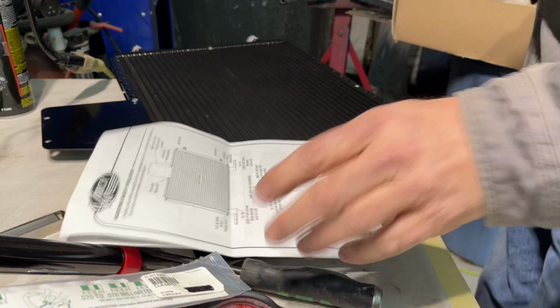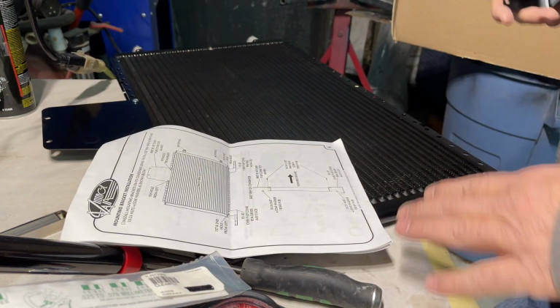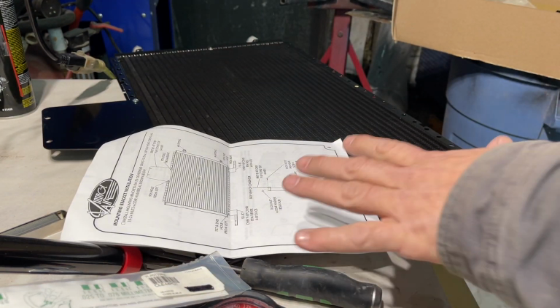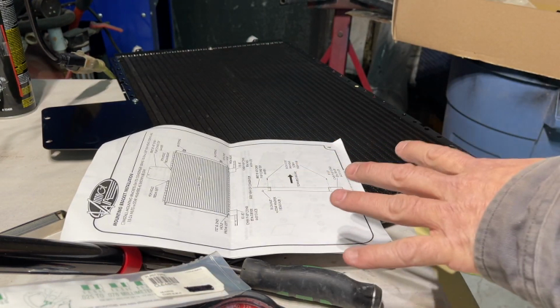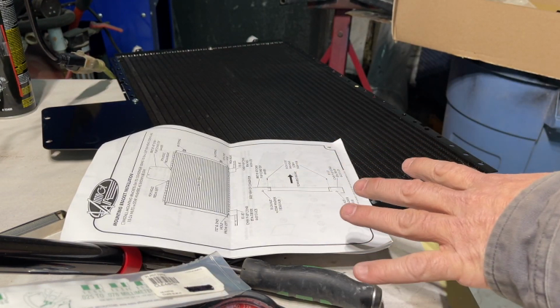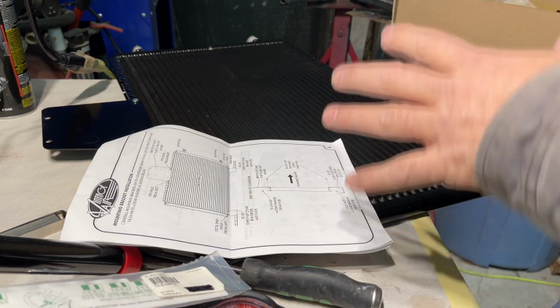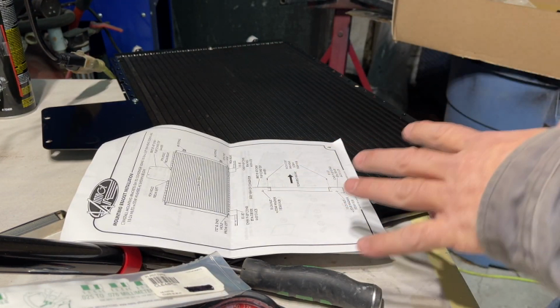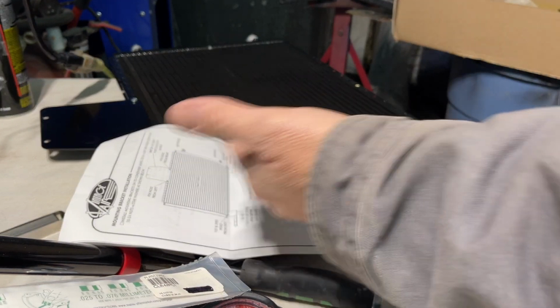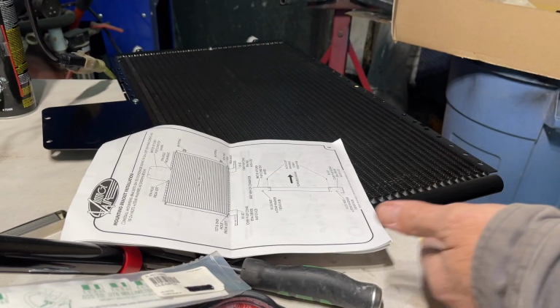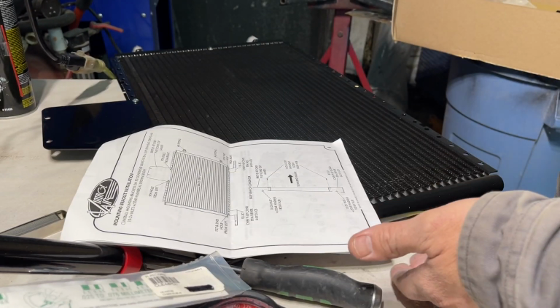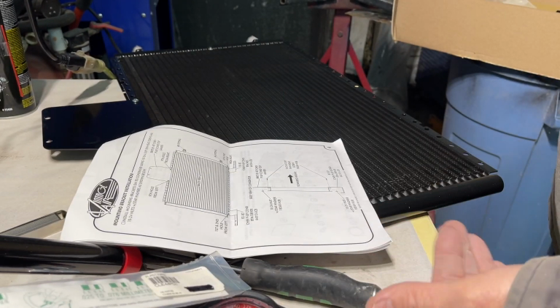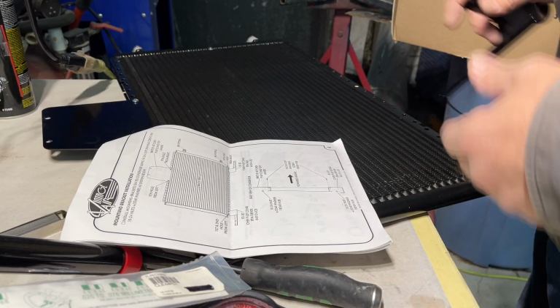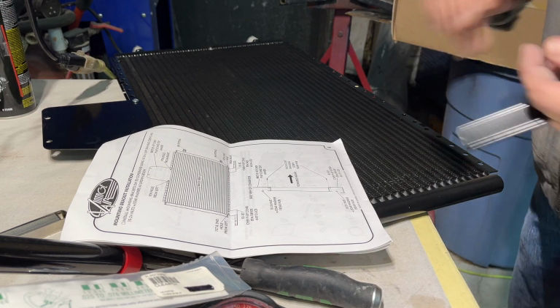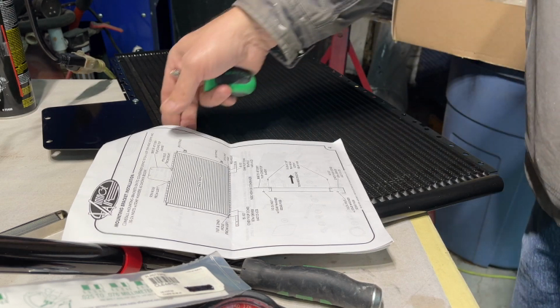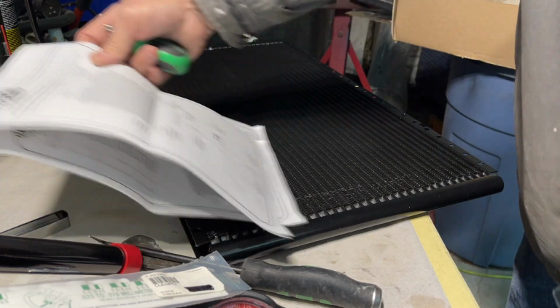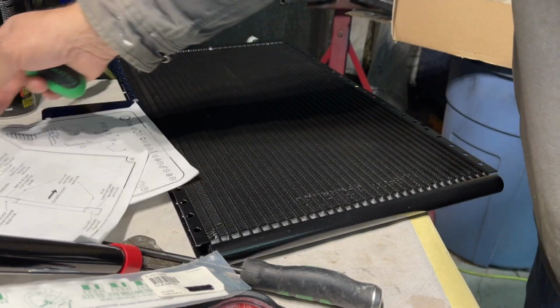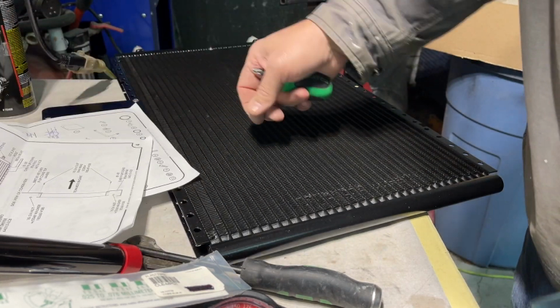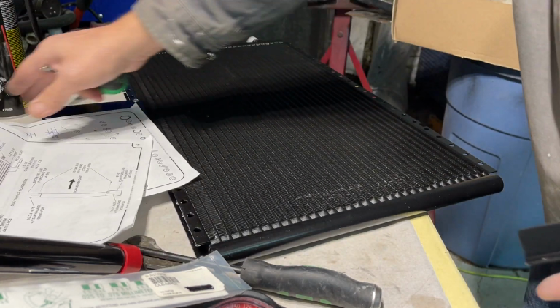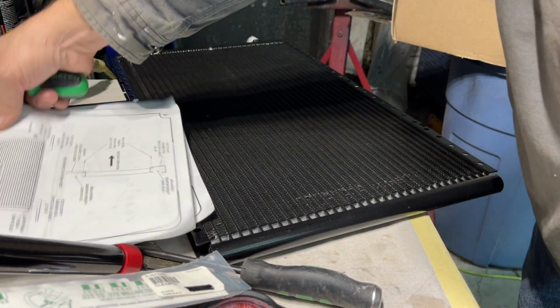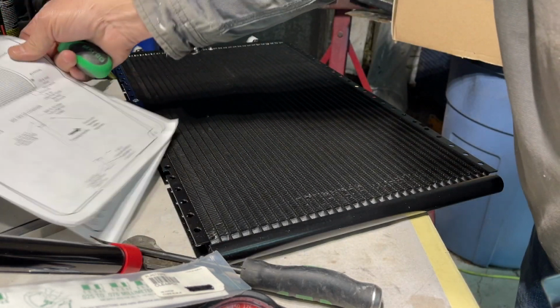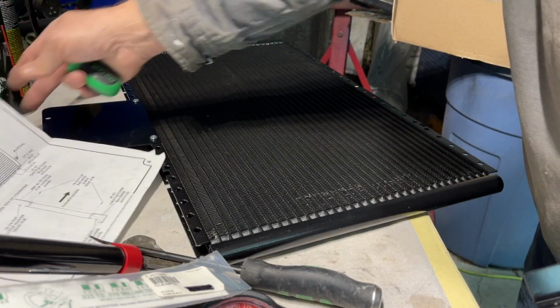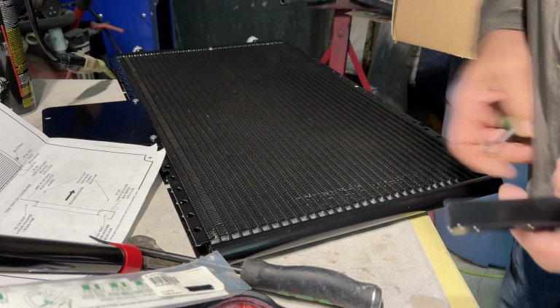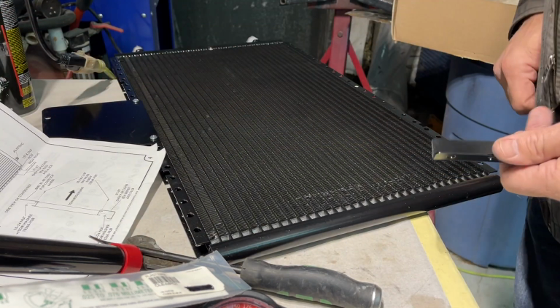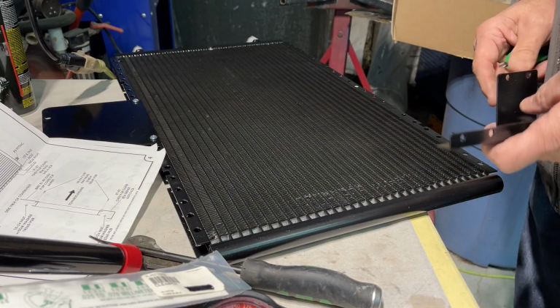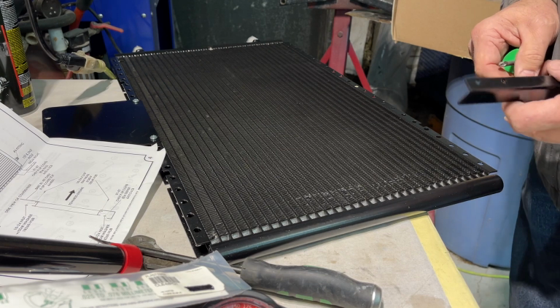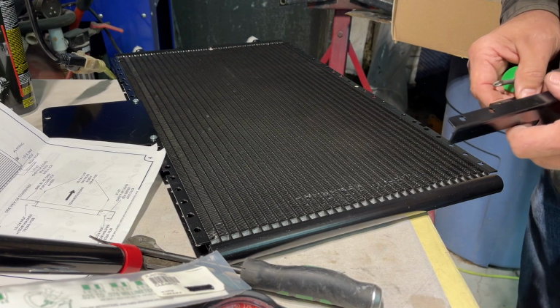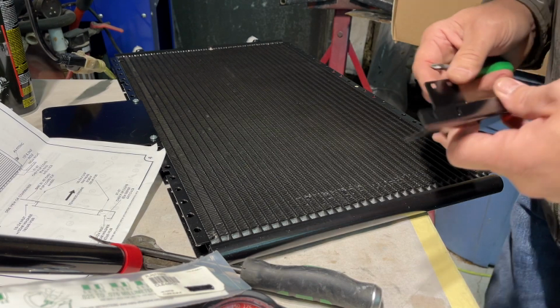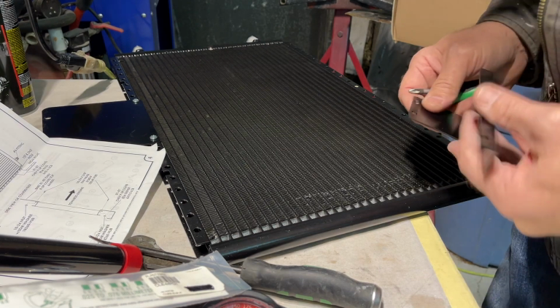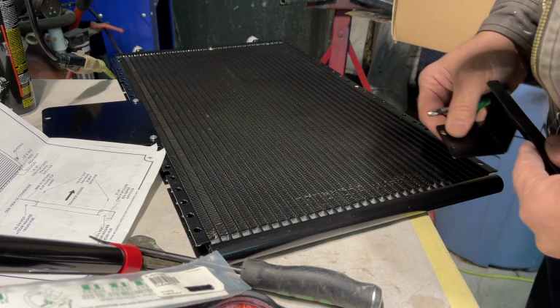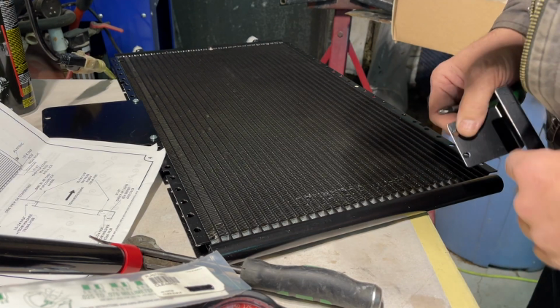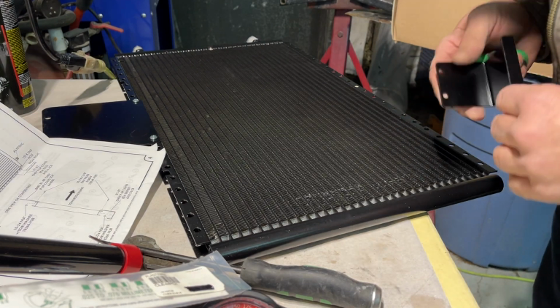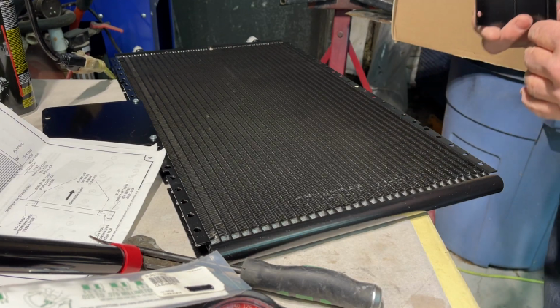I'm not going to do a how-to on all this stuff because really the instructions are real straightforward and easy to follow. So I'm just going to put this sucker together and see where we end up.